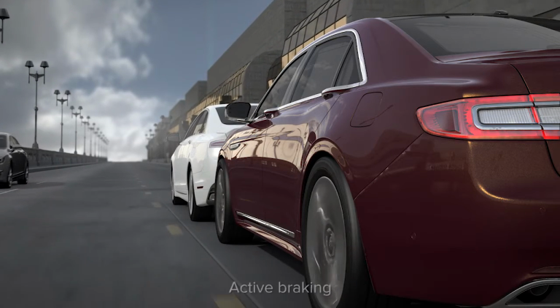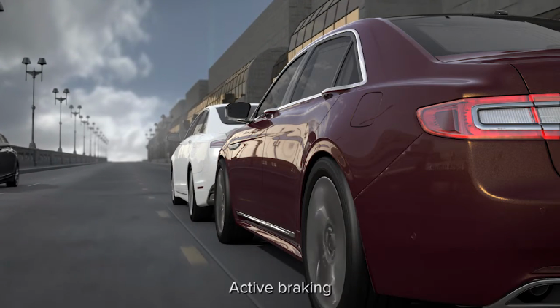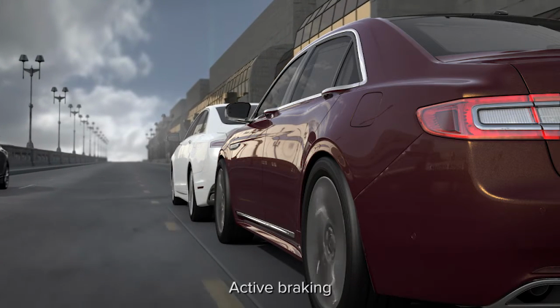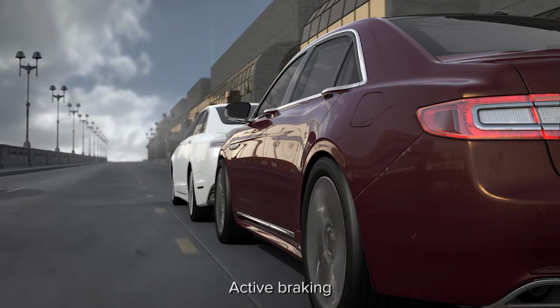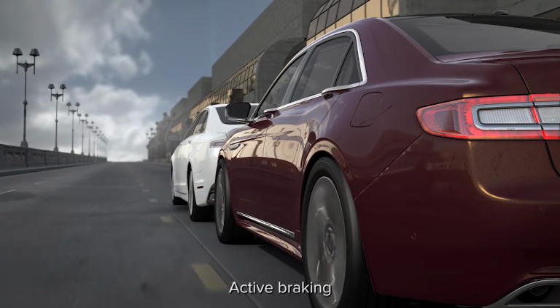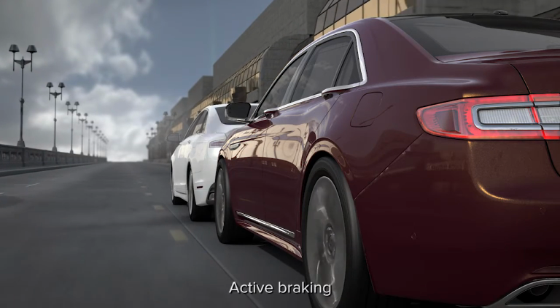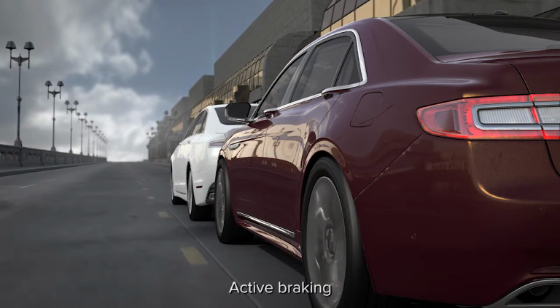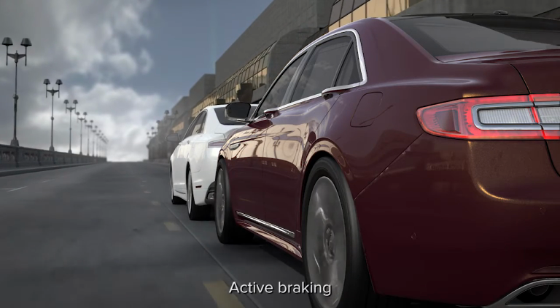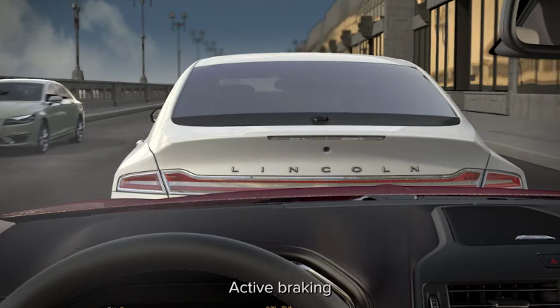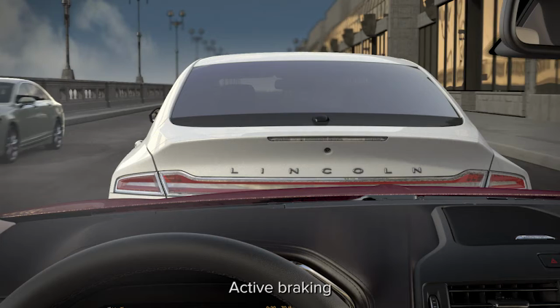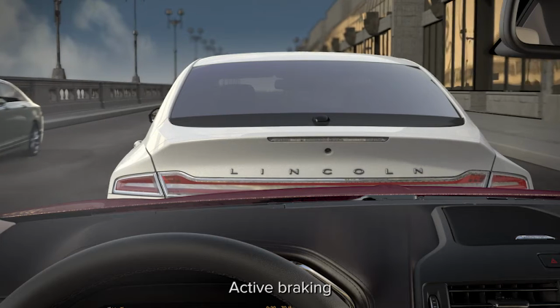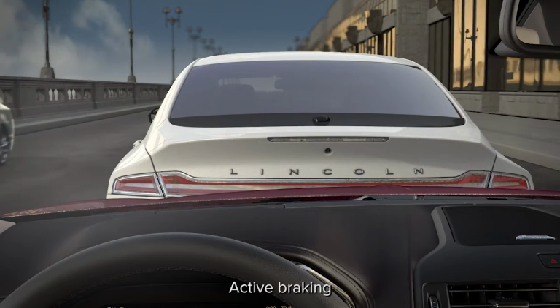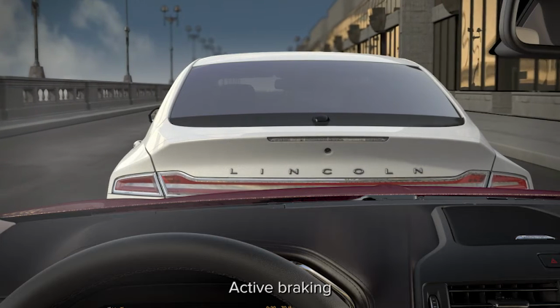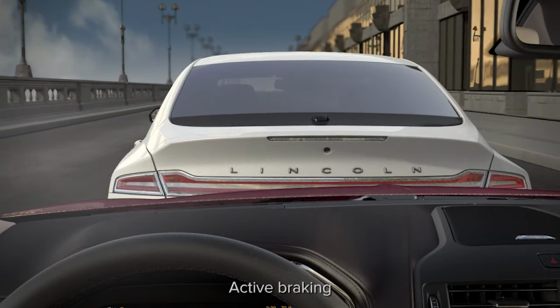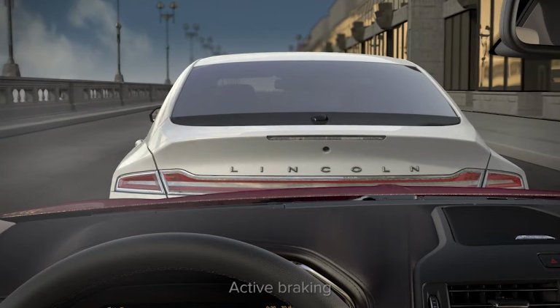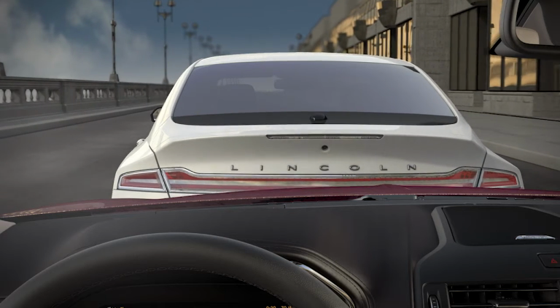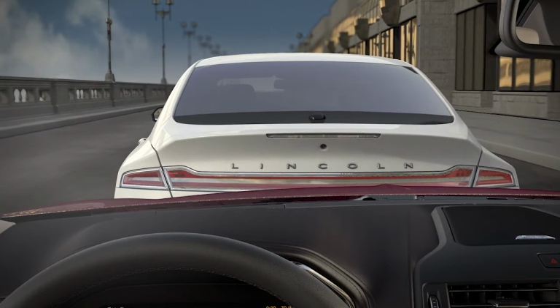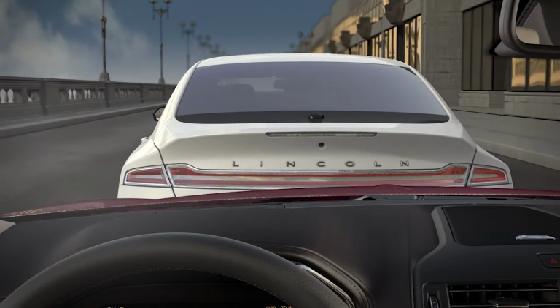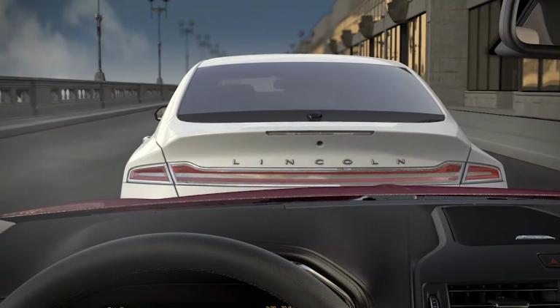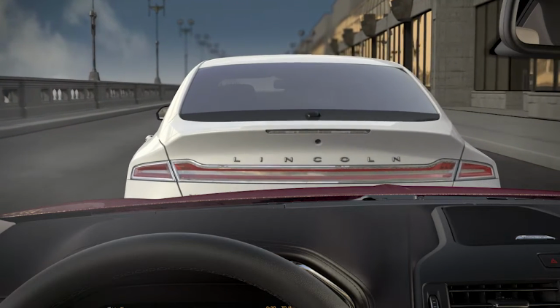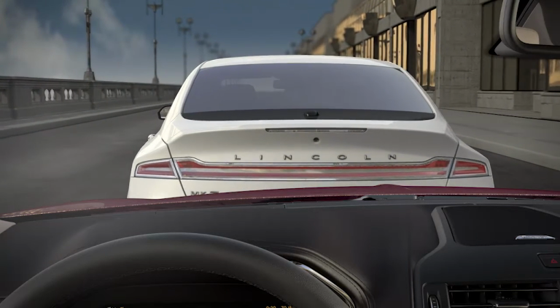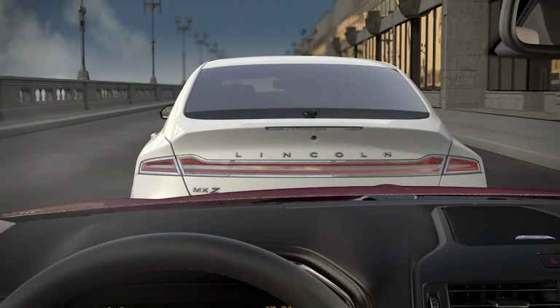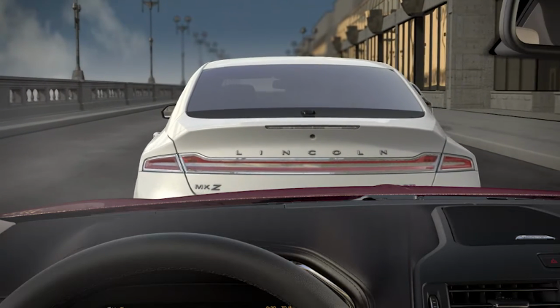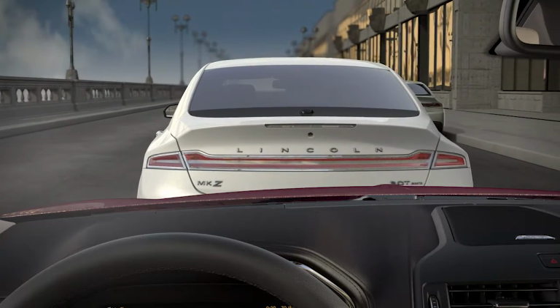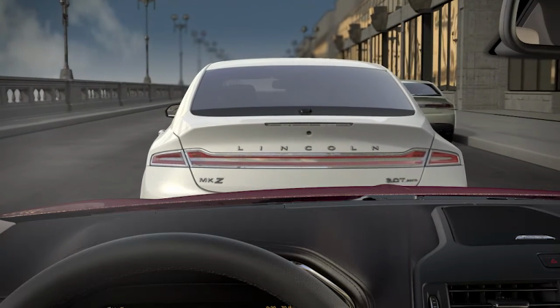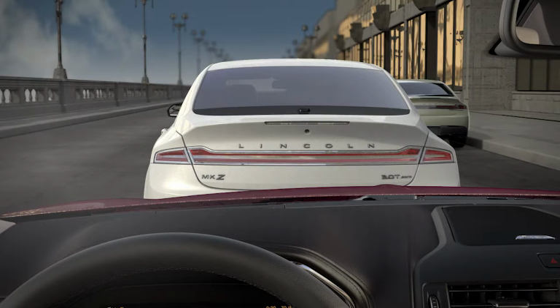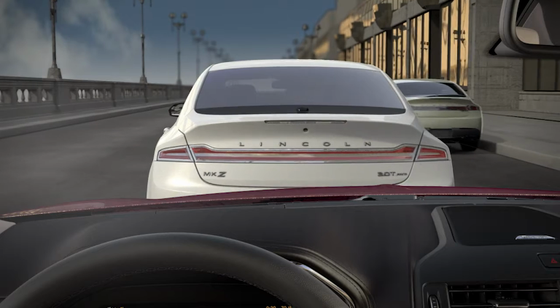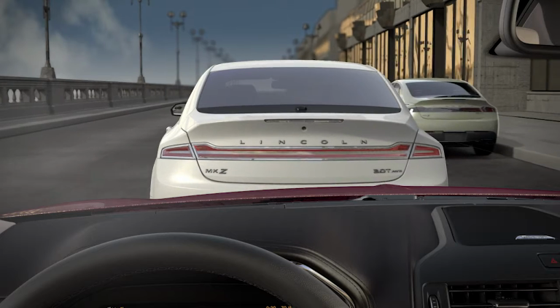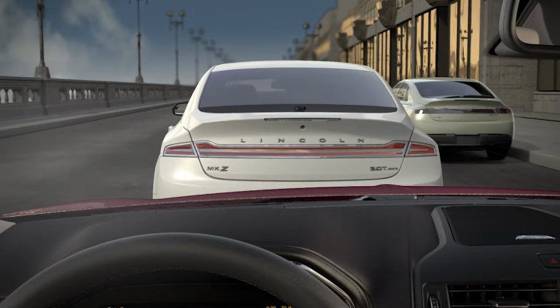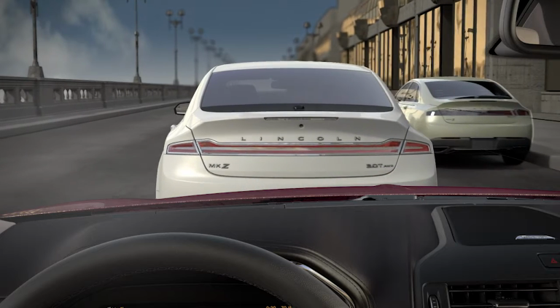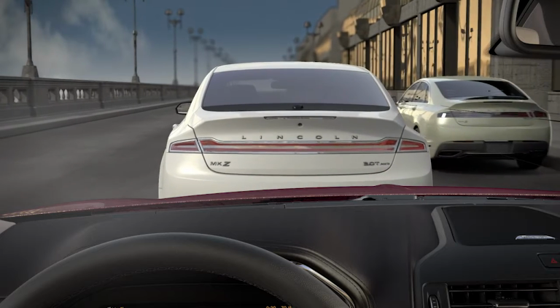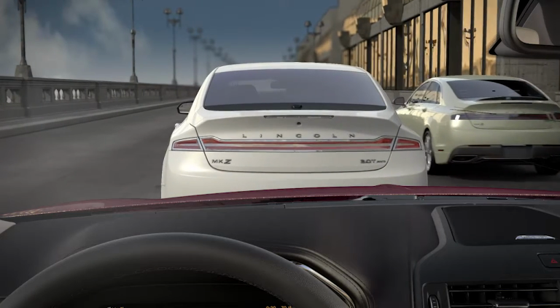If the system determines that a collision is imminent, Active Braking can automatically apply full braking that may help the driver reduce impact damage or avoid an accident completely.